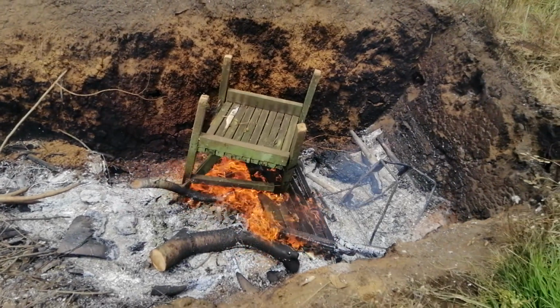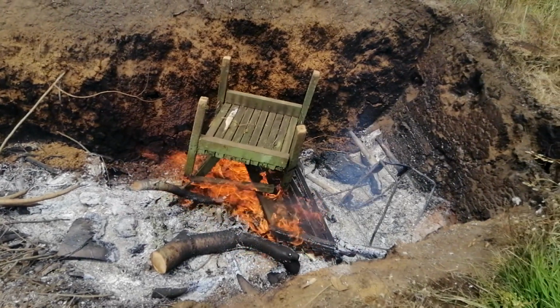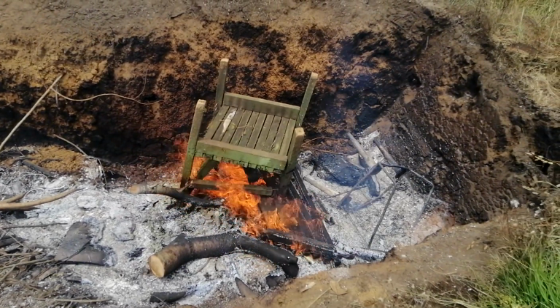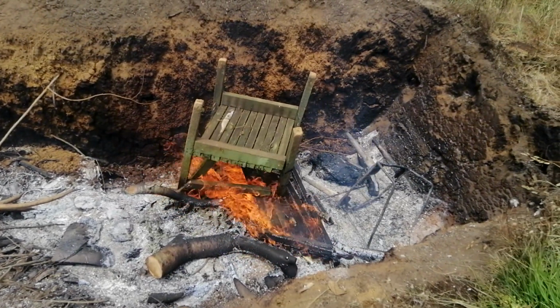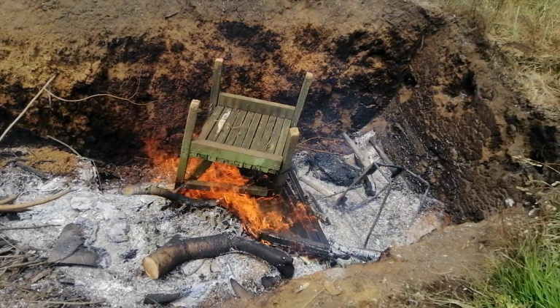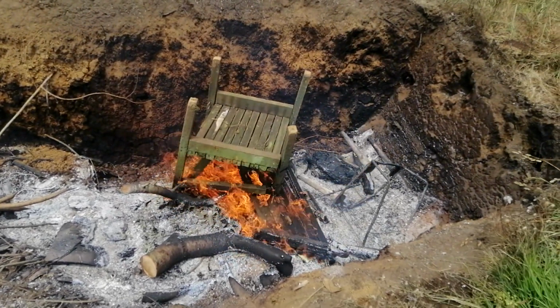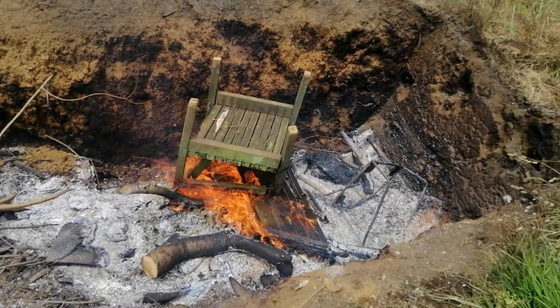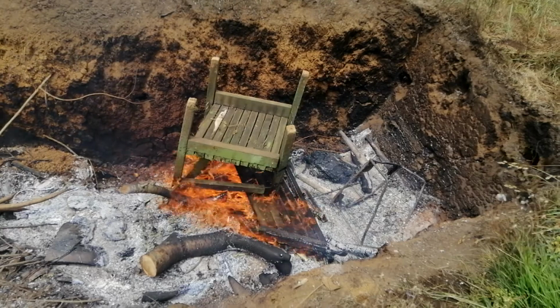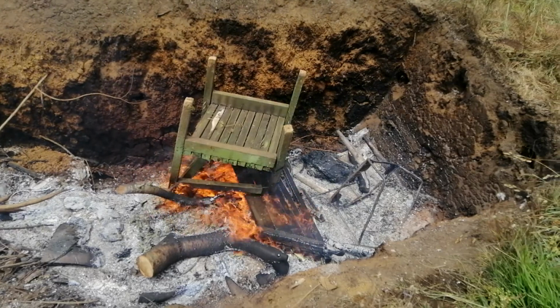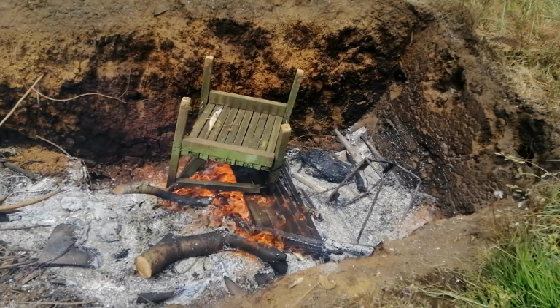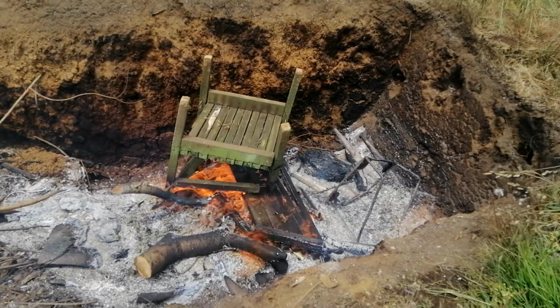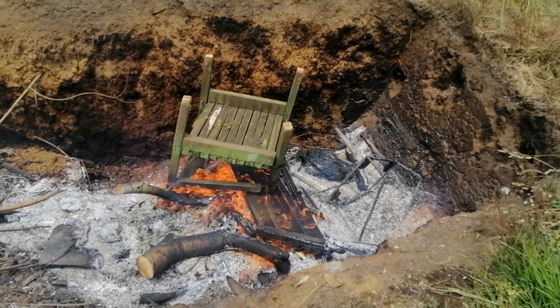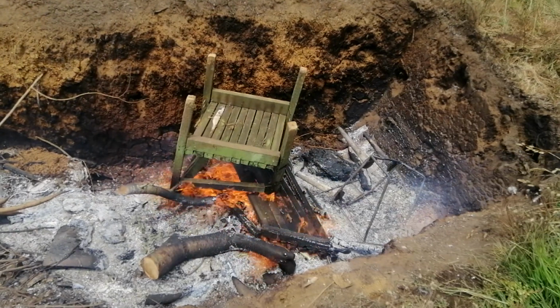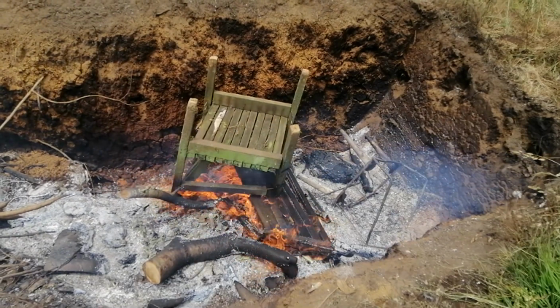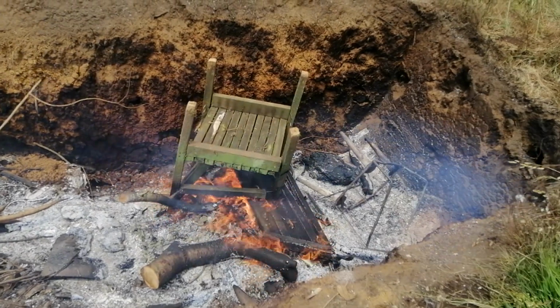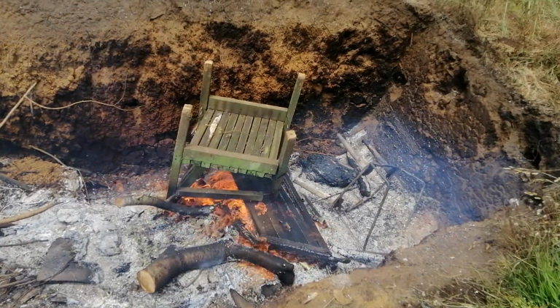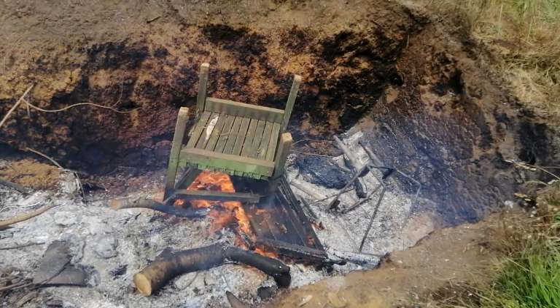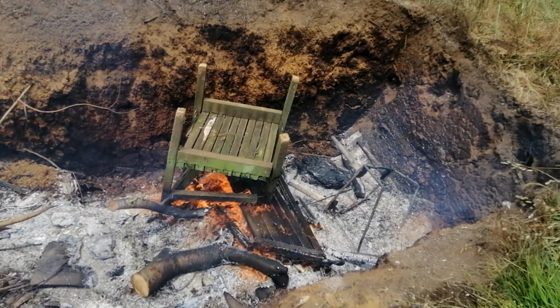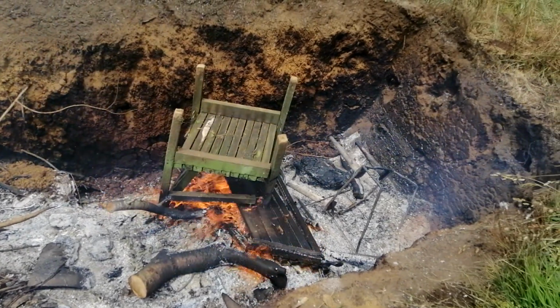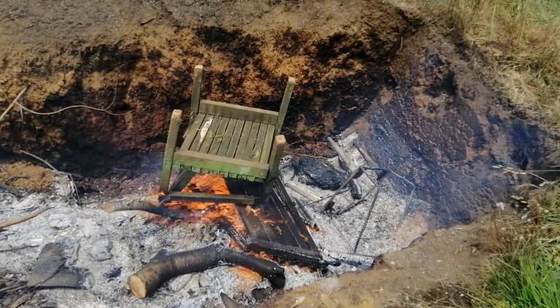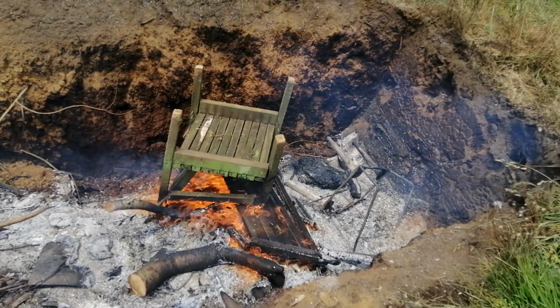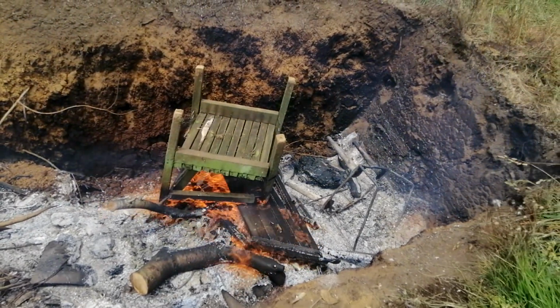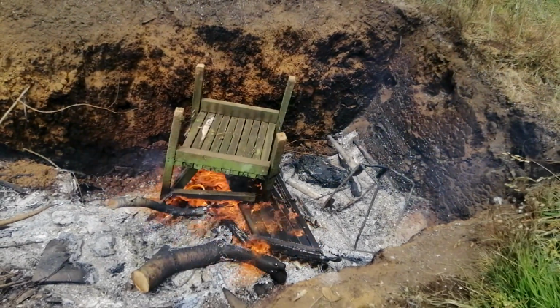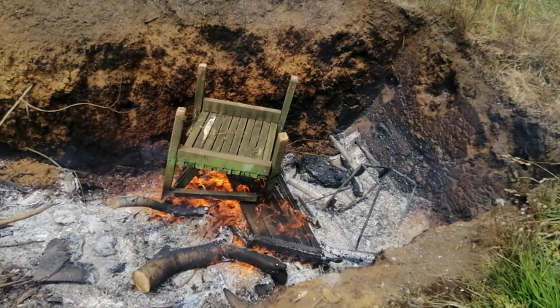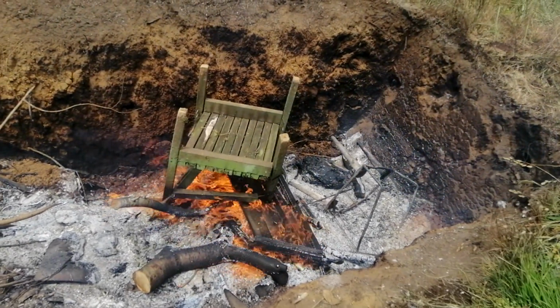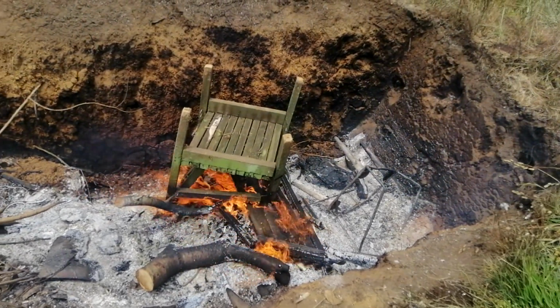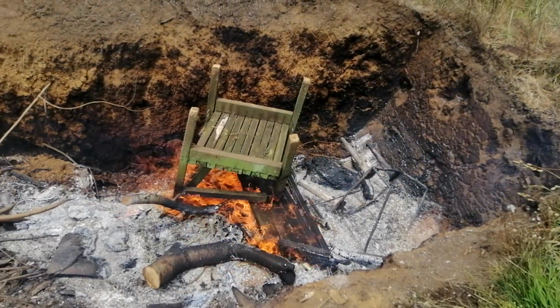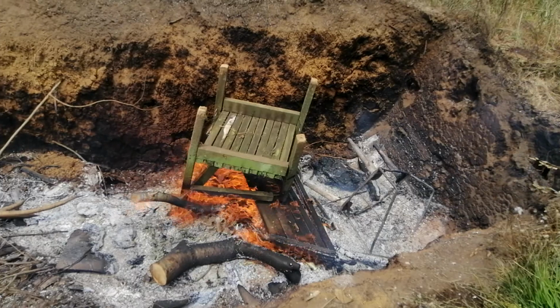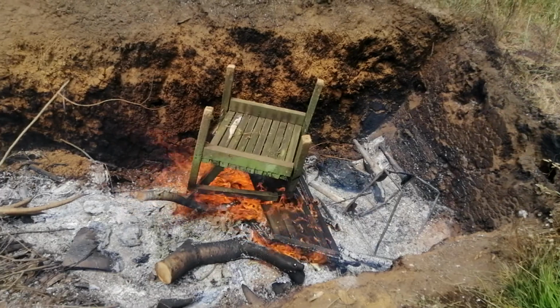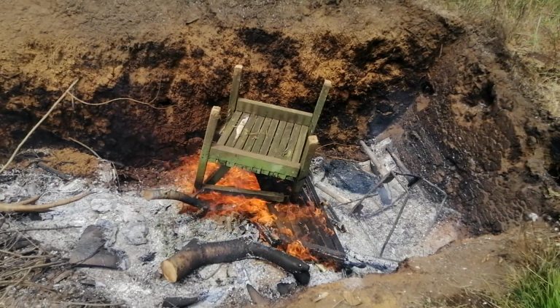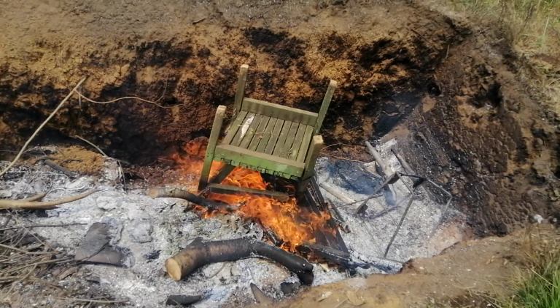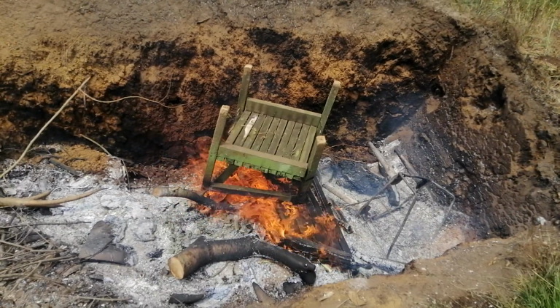Okay, well, that was that. I thought I'd just show you my new score and I'll catch you later. Bye.